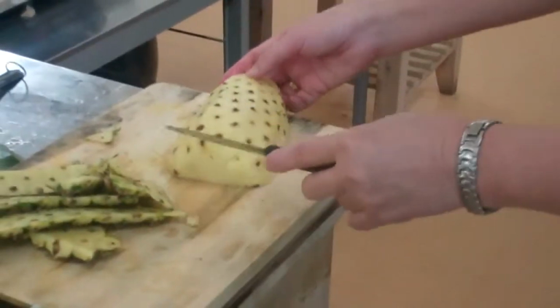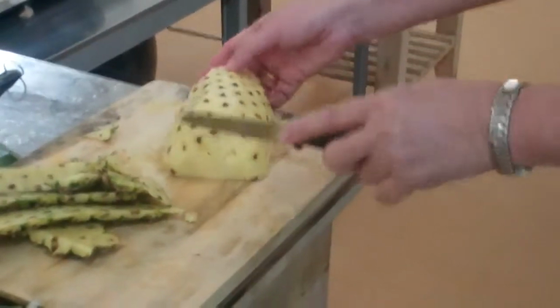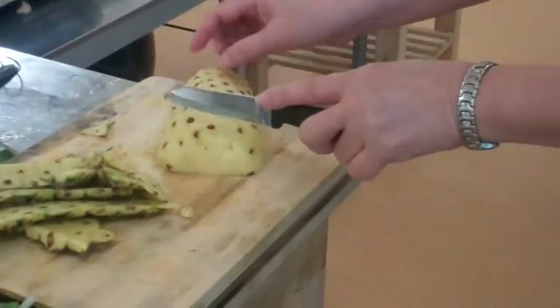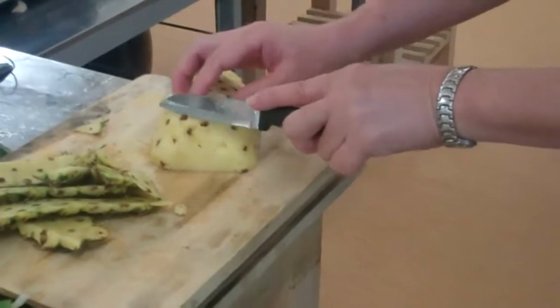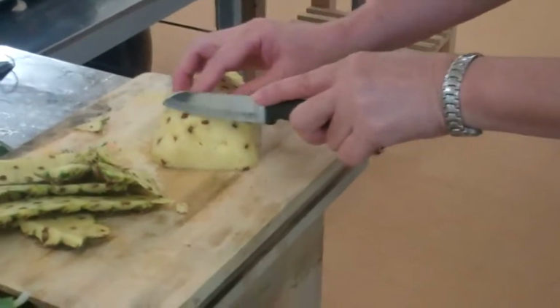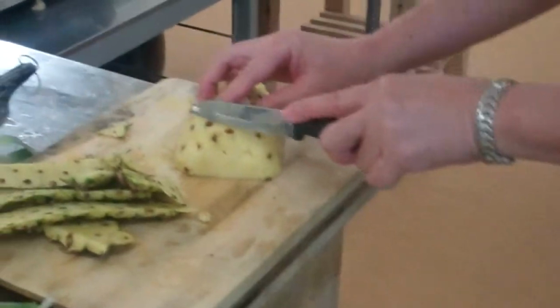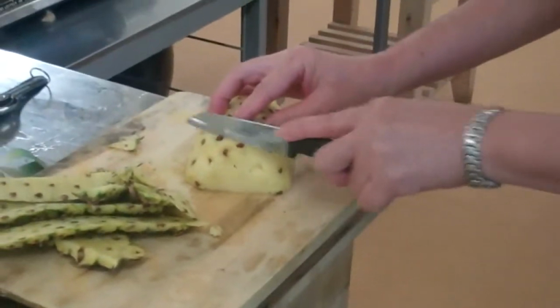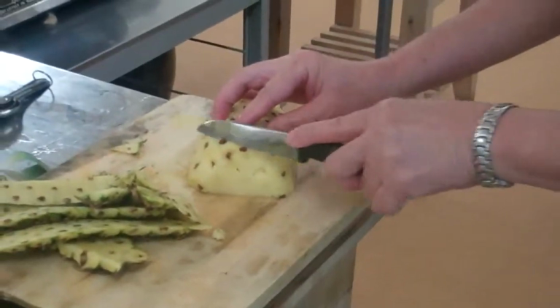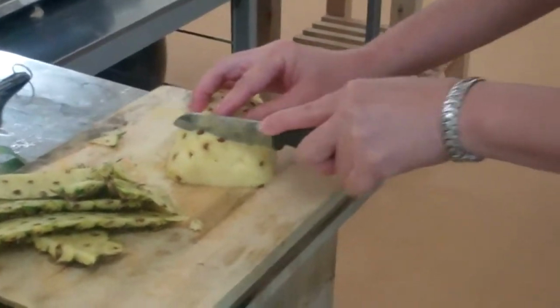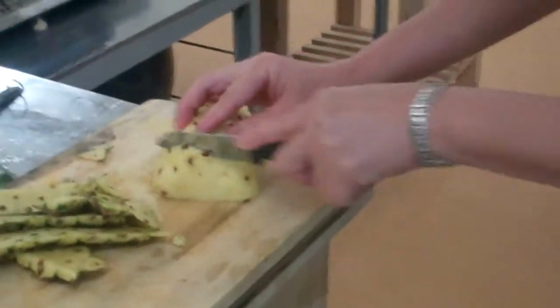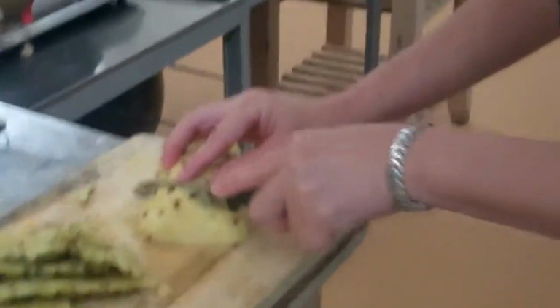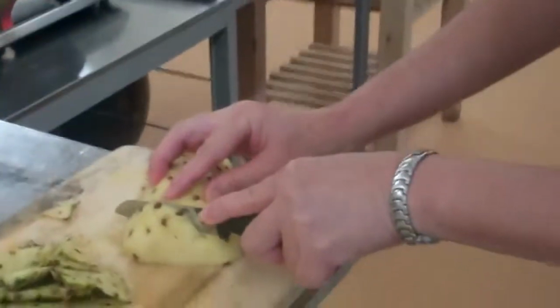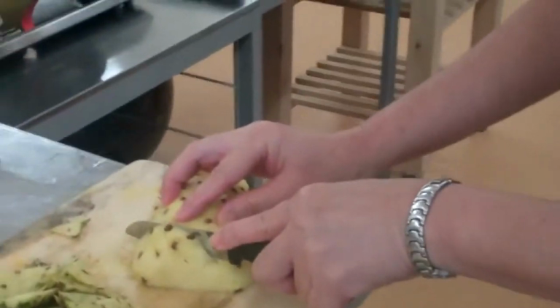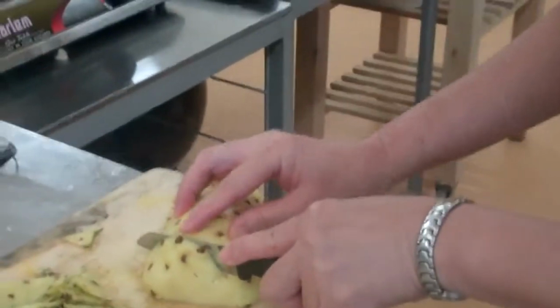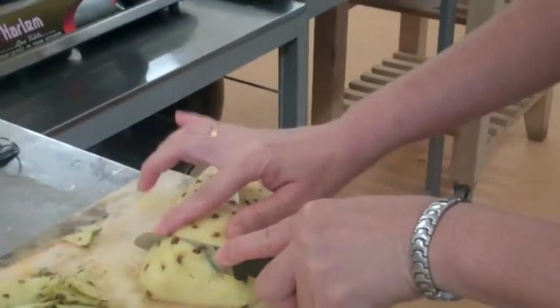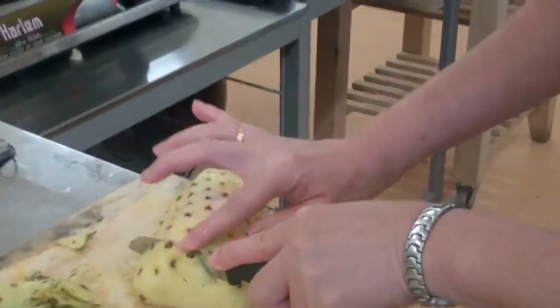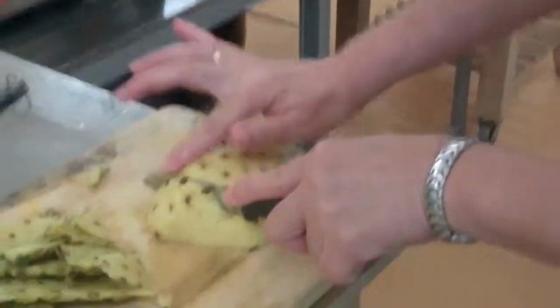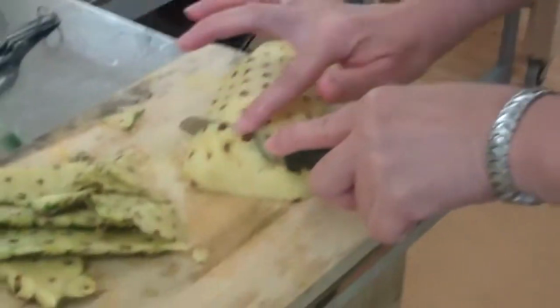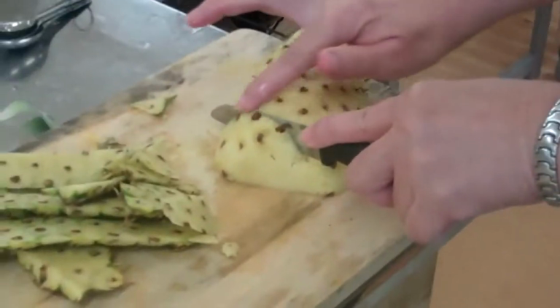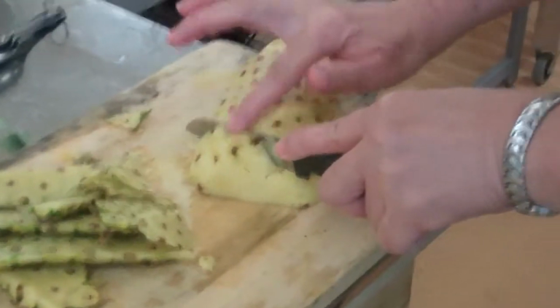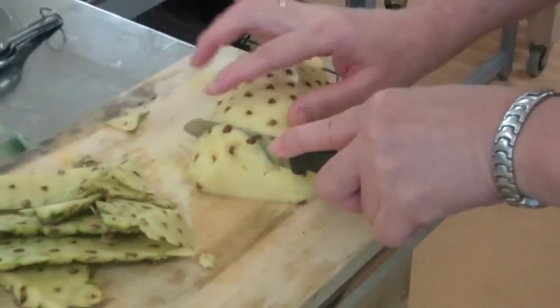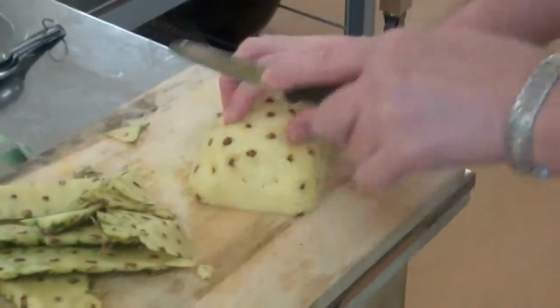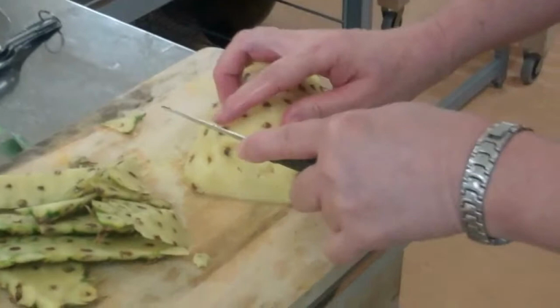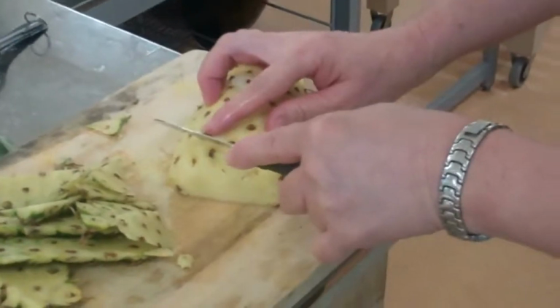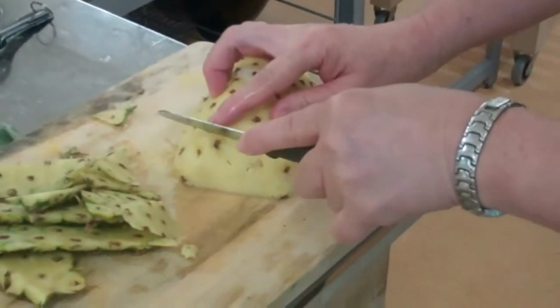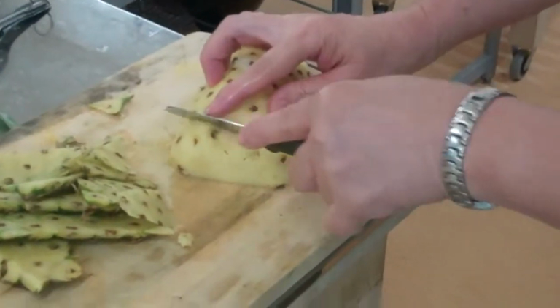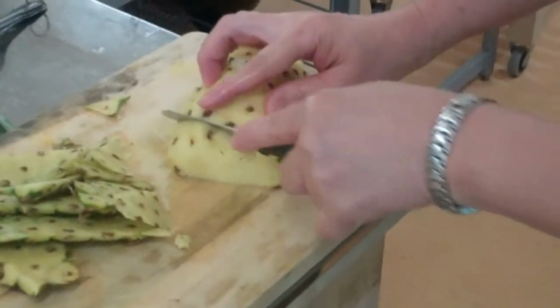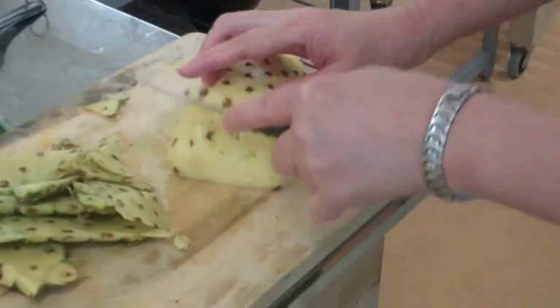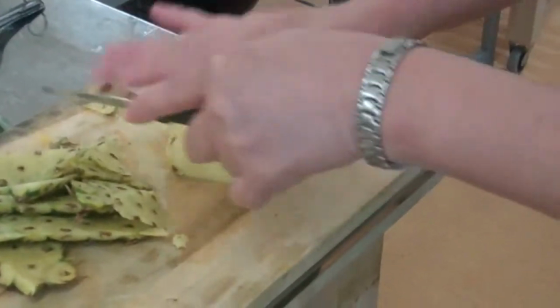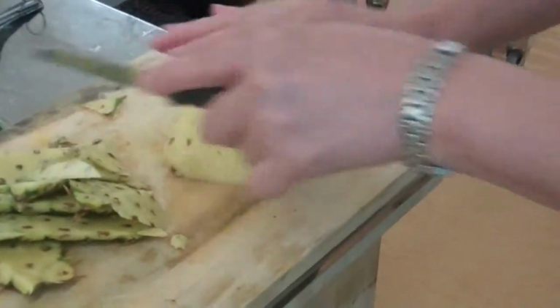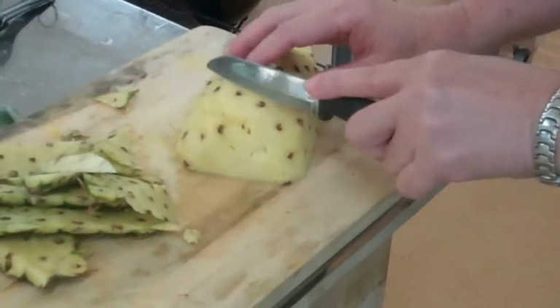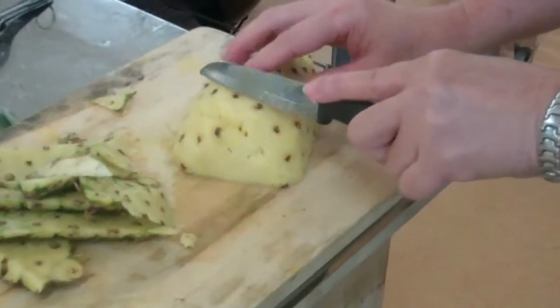You can see — the first cut is the deepest. See how? Take a small knife, and there you are.